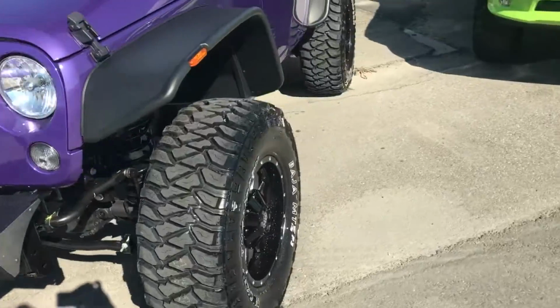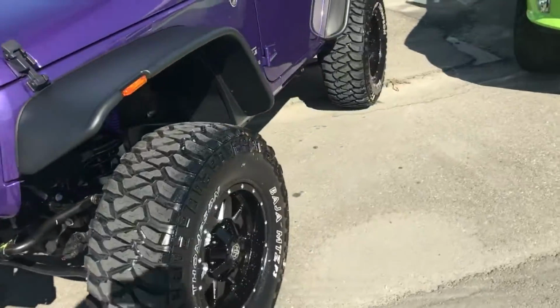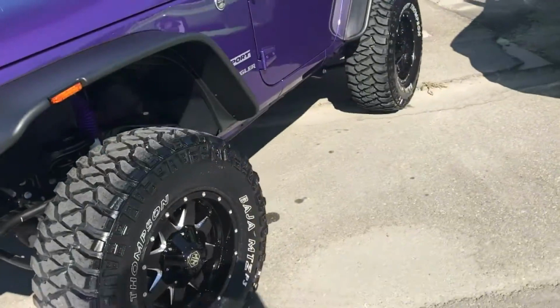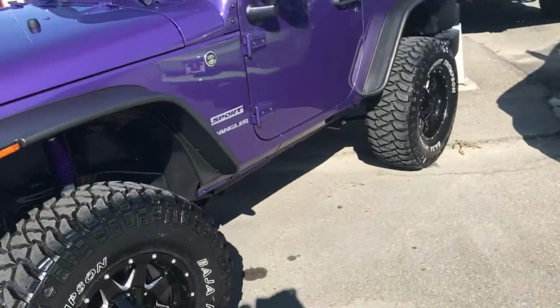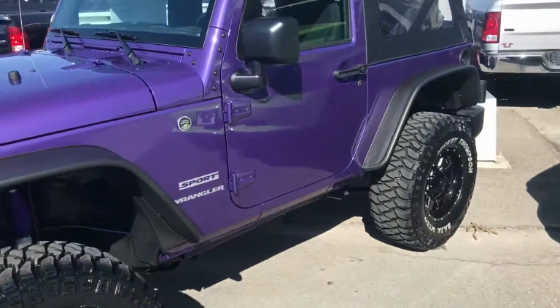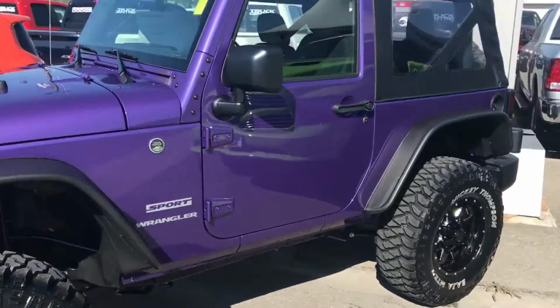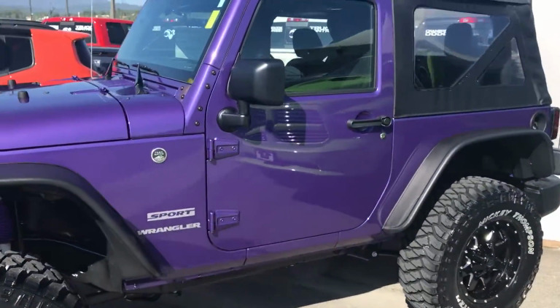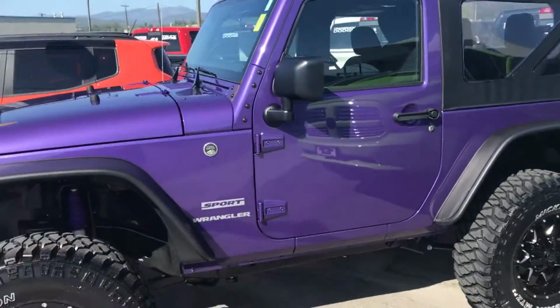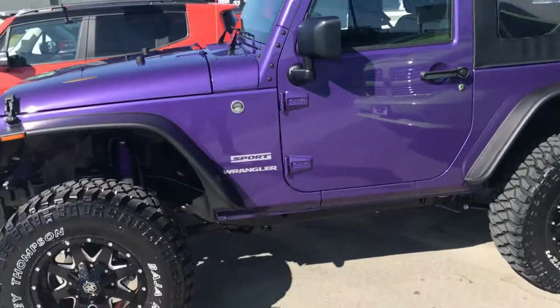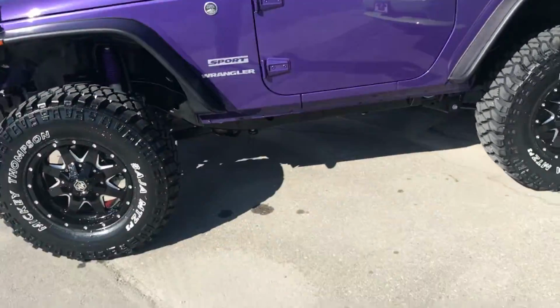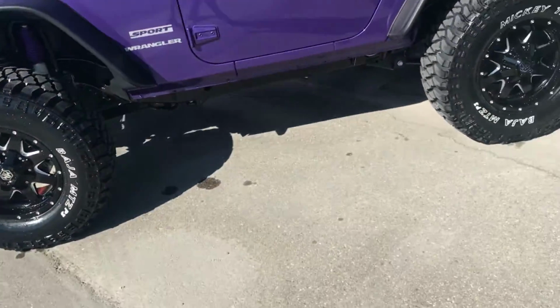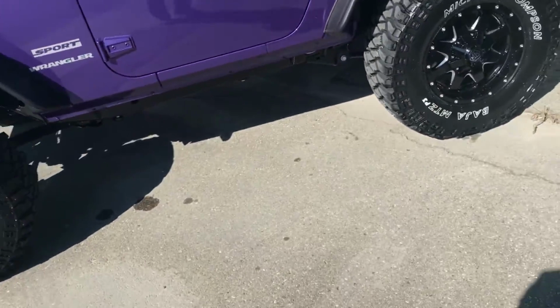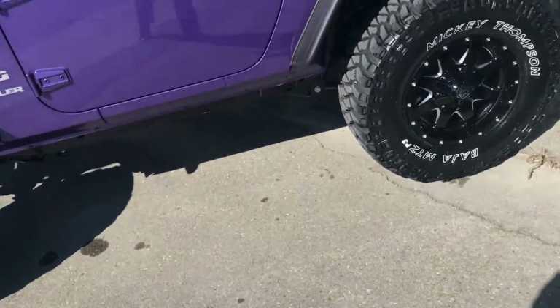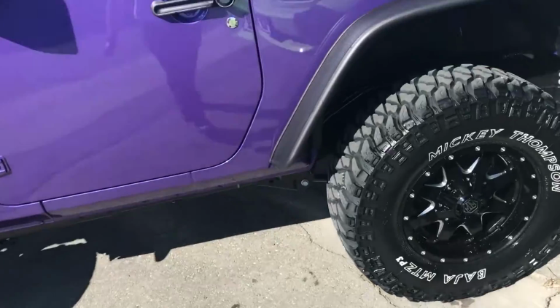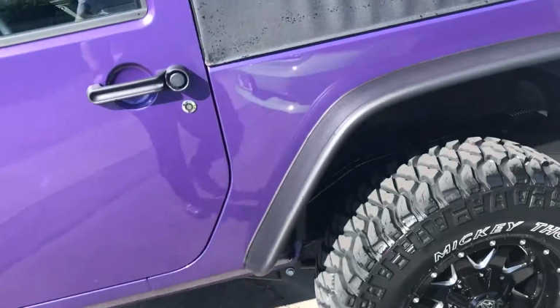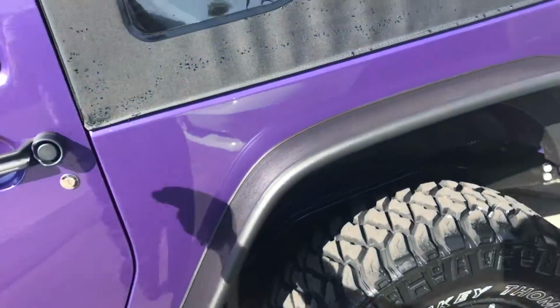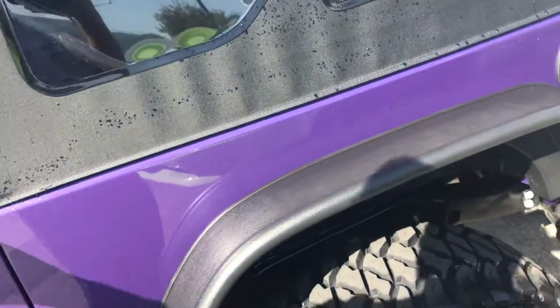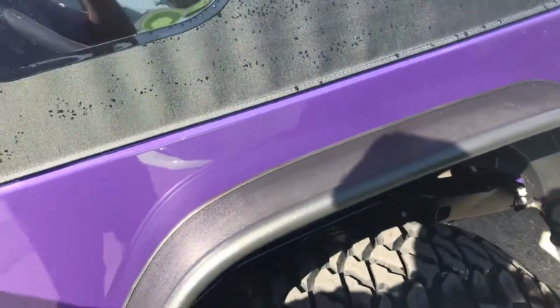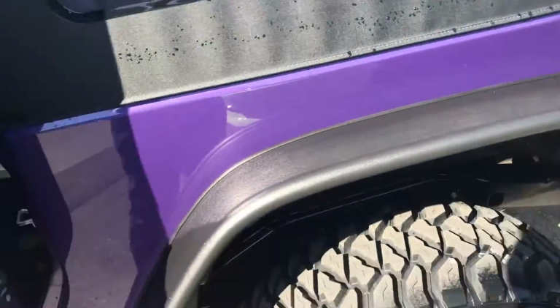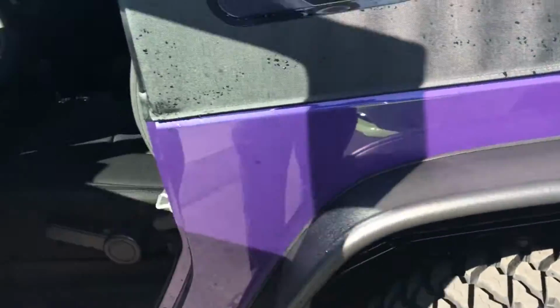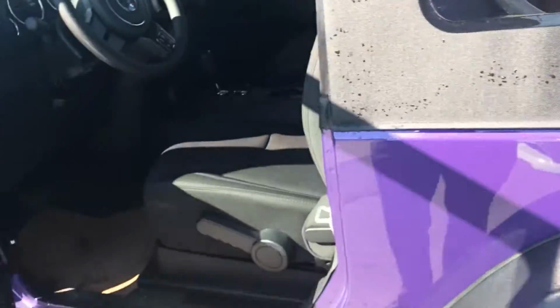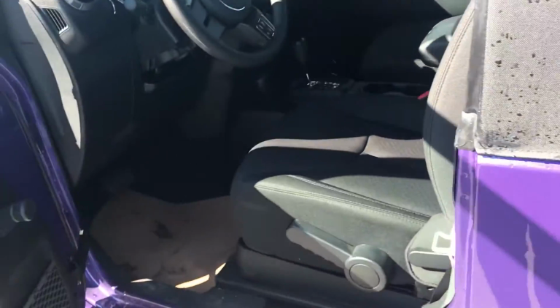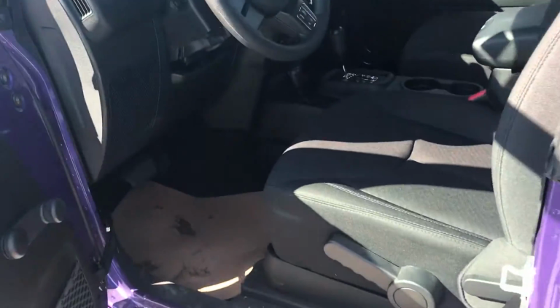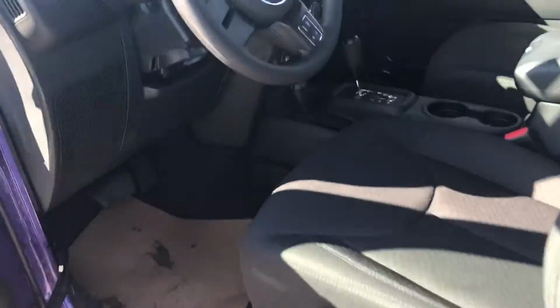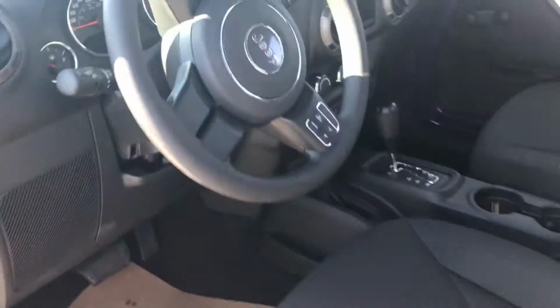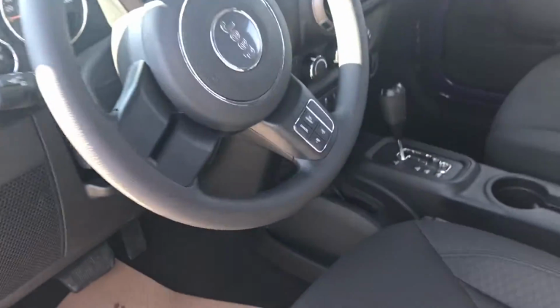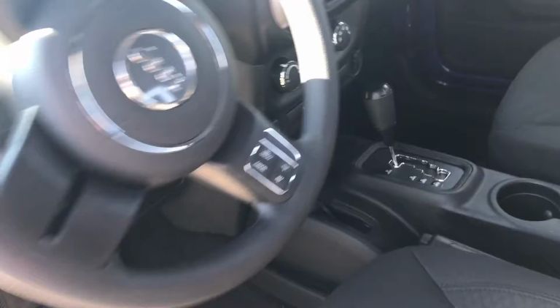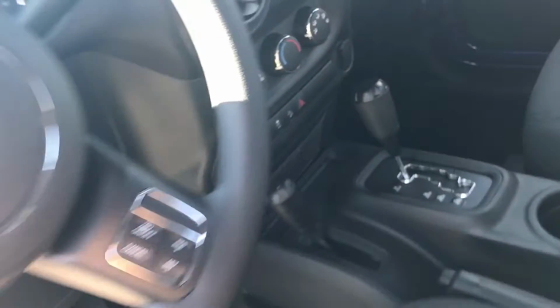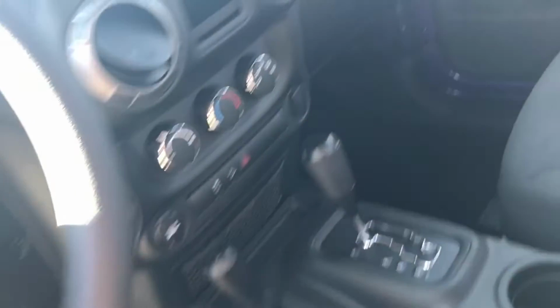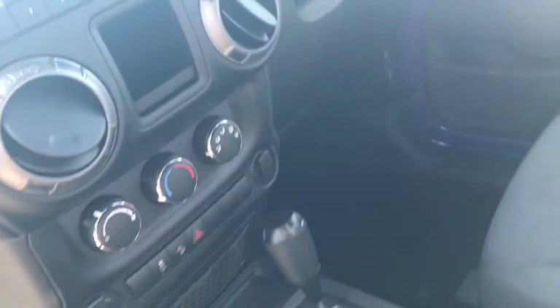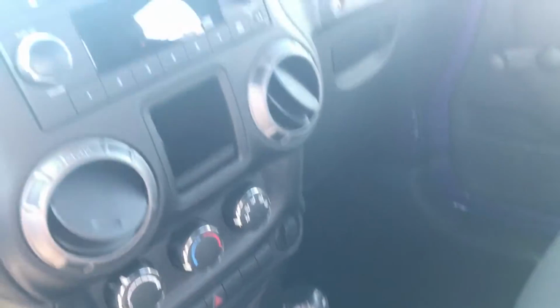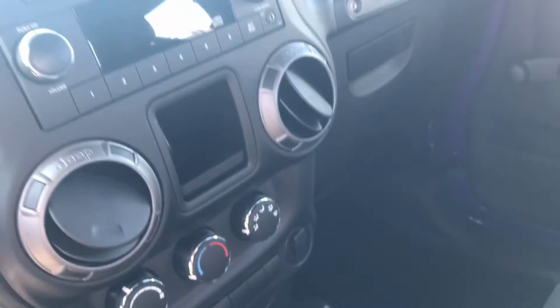I don't know if you'd still be interested, but I wanted to give you a quick video anyway. It just came out, so it's all sparkling clean. It comes with a soft top, but has options for a hard top as well.